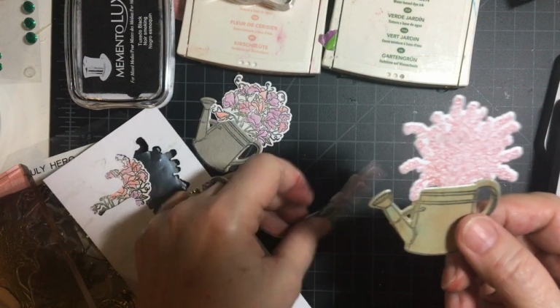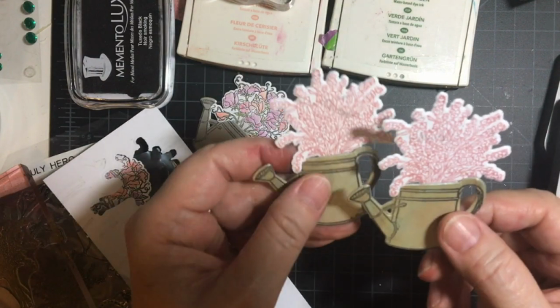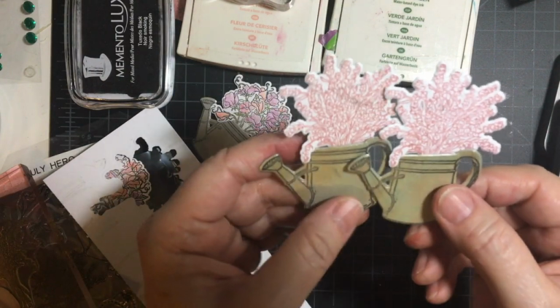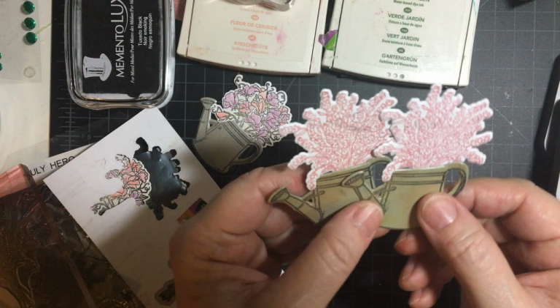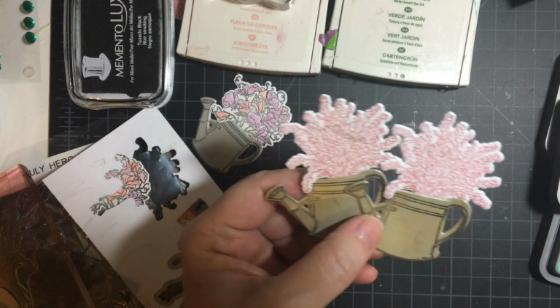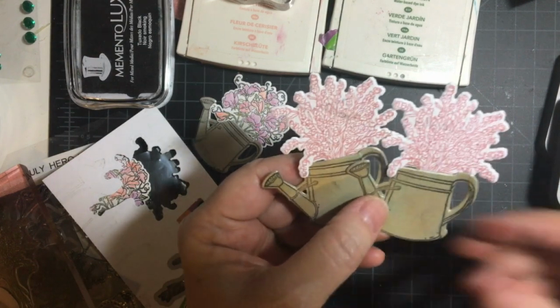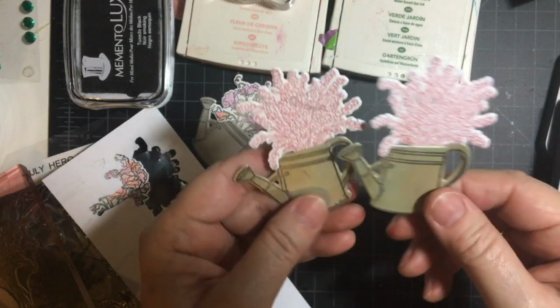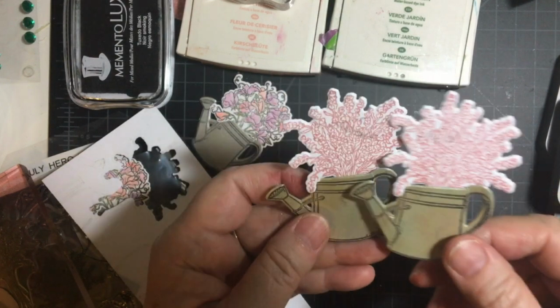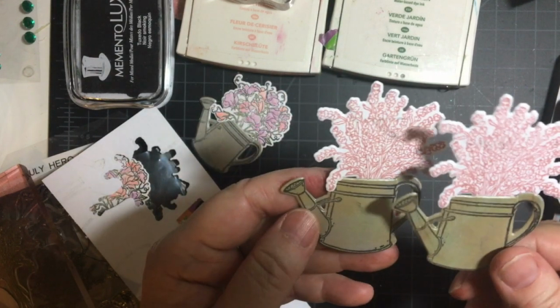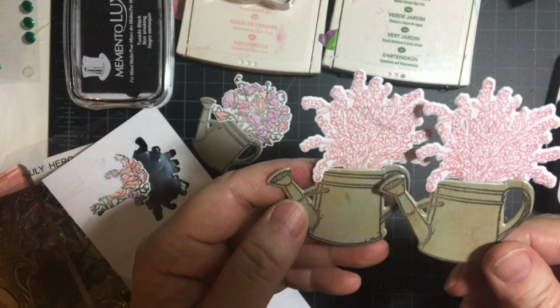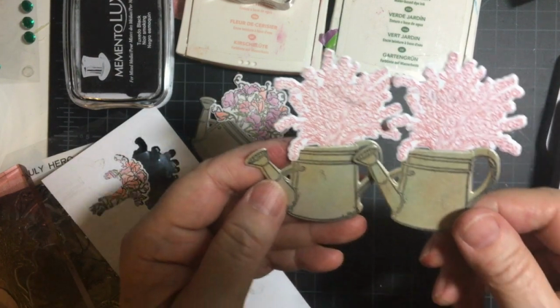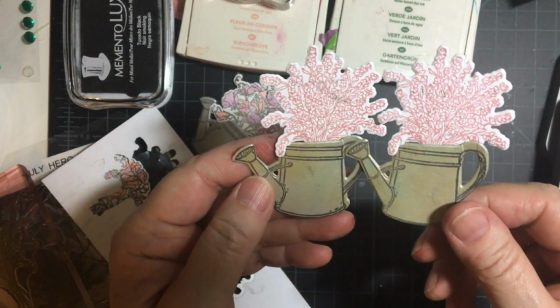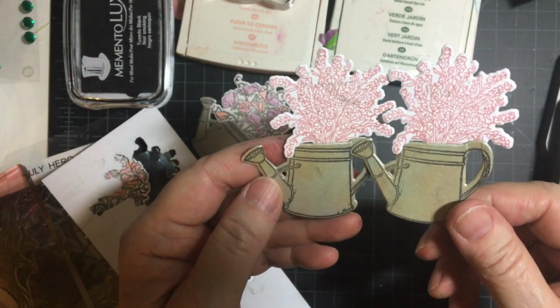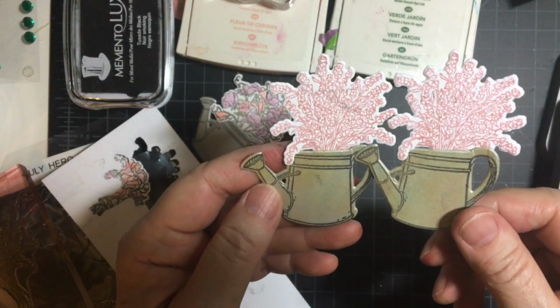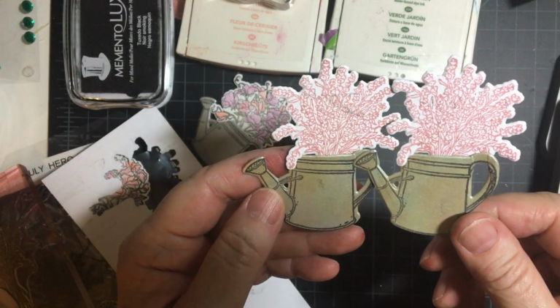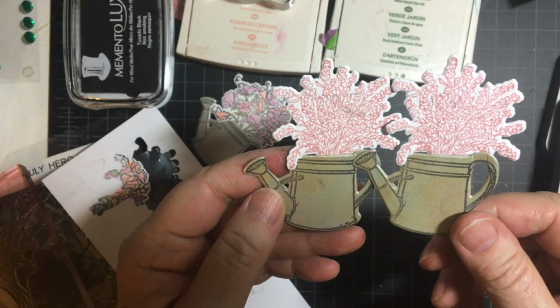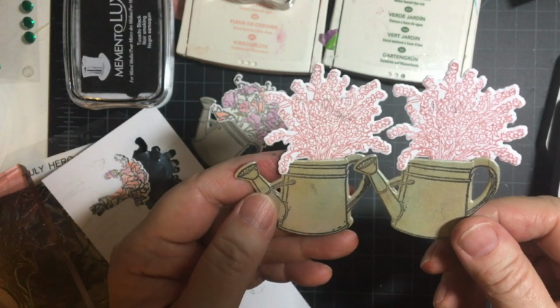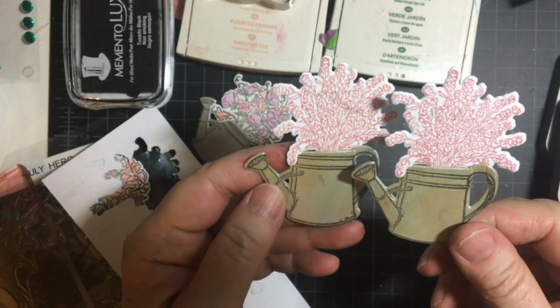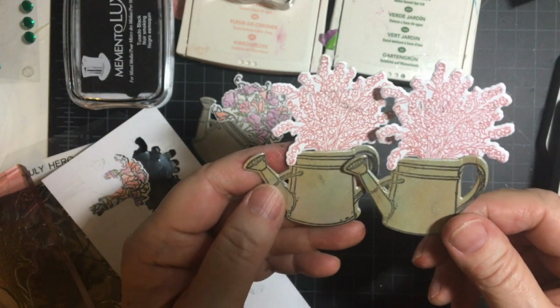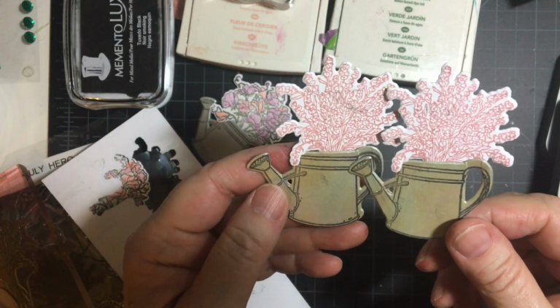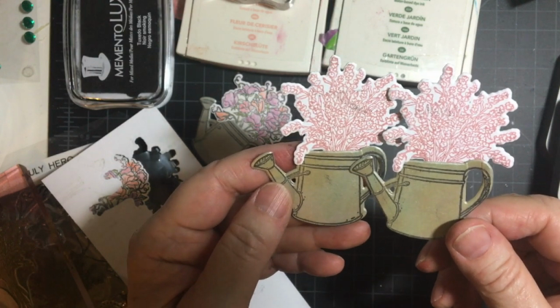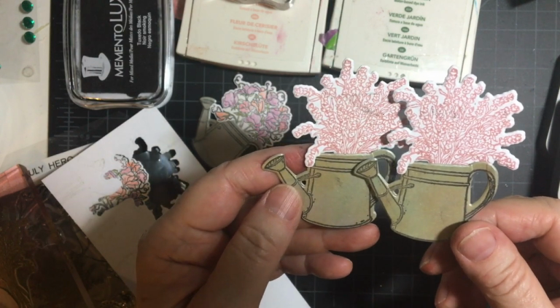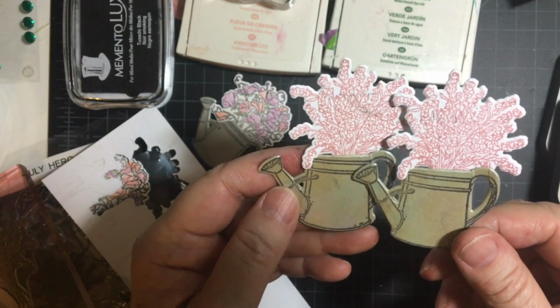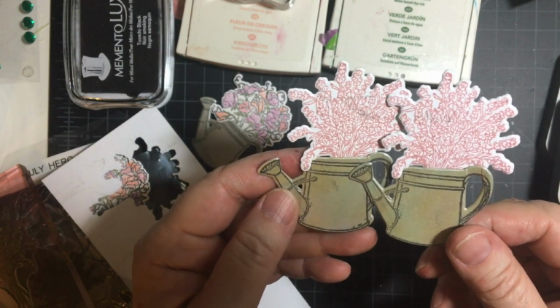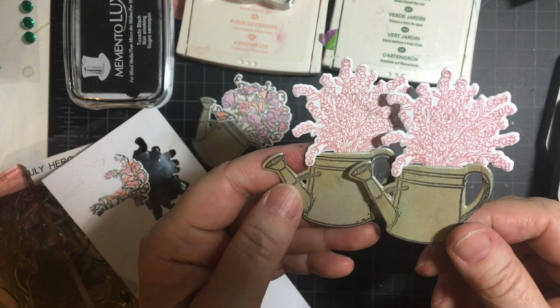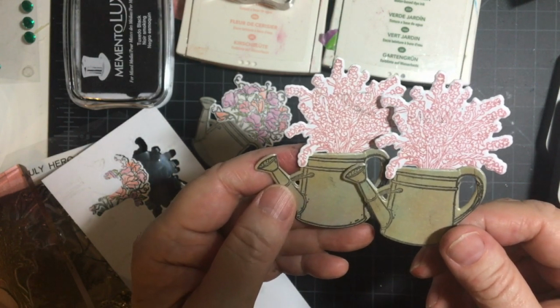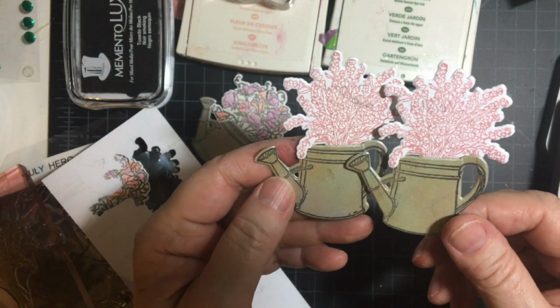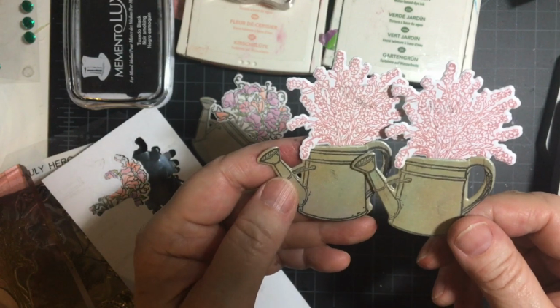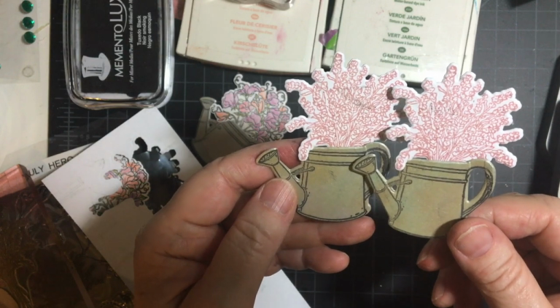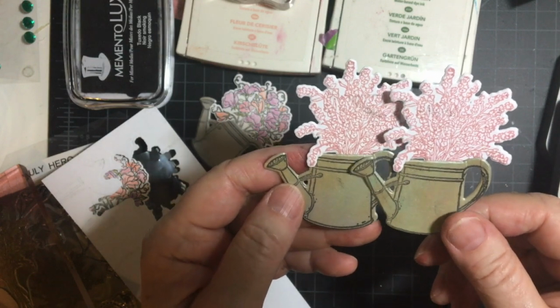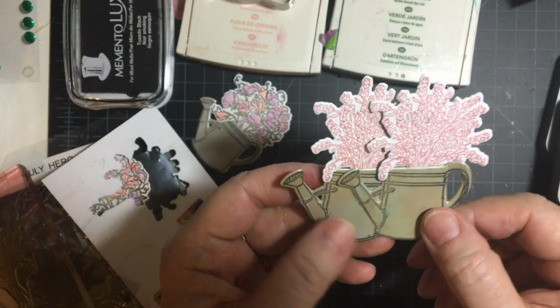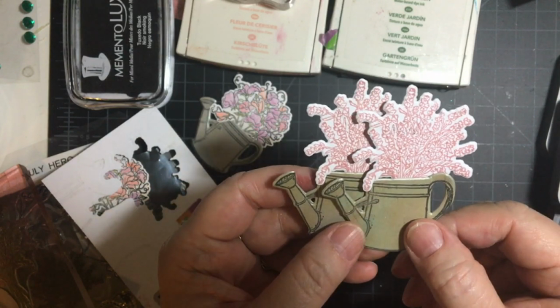So there you go — some wonderful little embellishments to put on spring cards. Thank you so much for joining me. You have a wonderful day. Stay safe and stay well. Bye-bye.